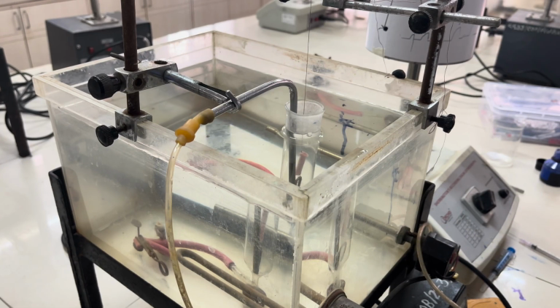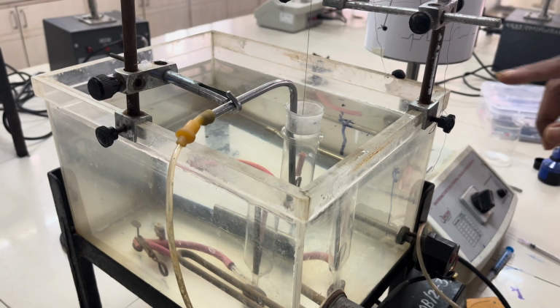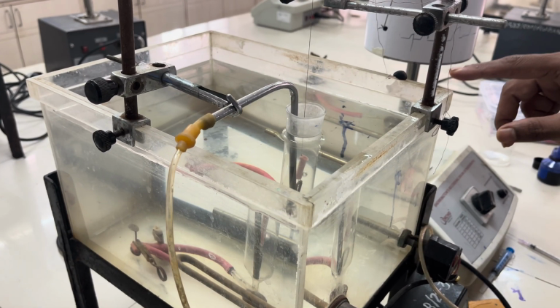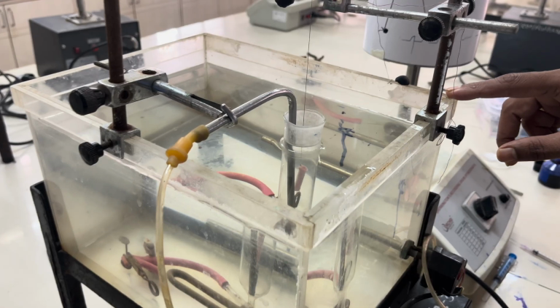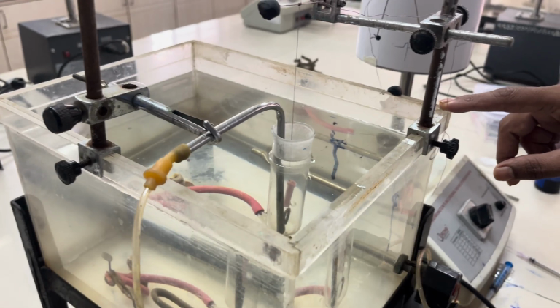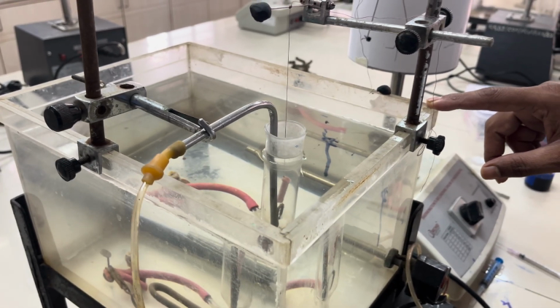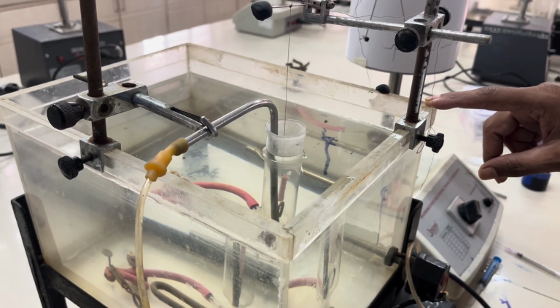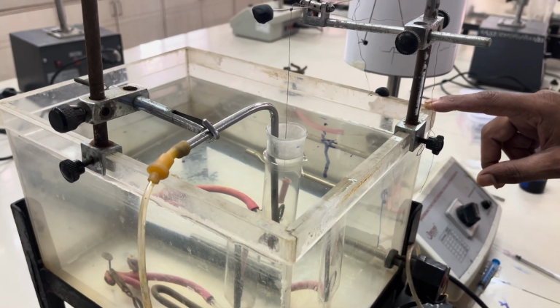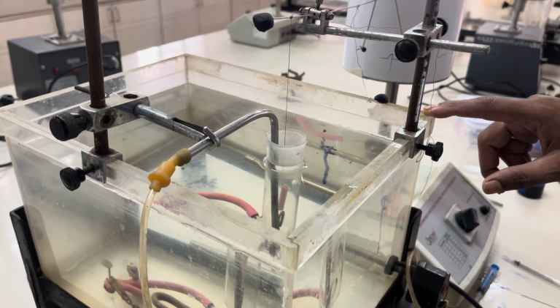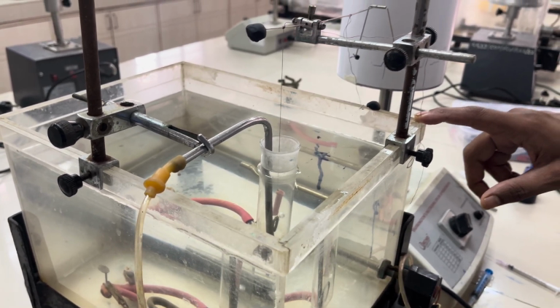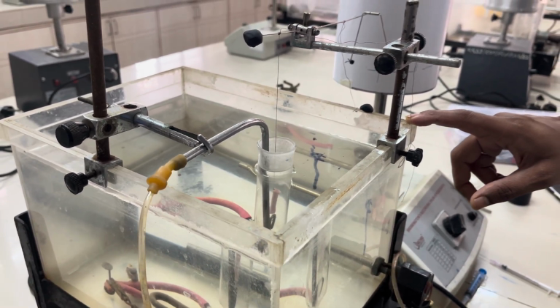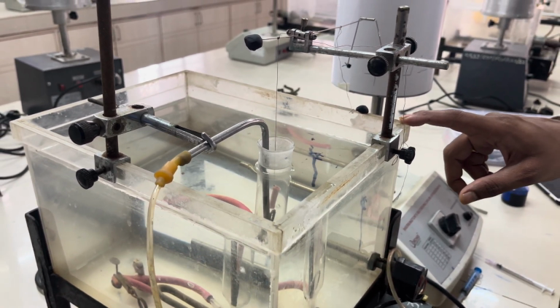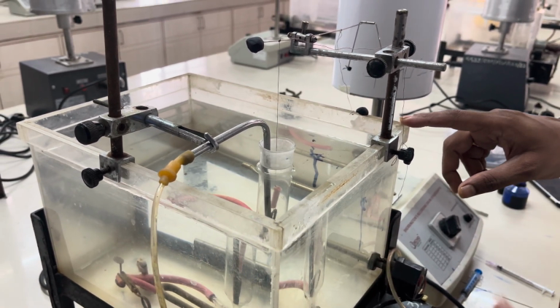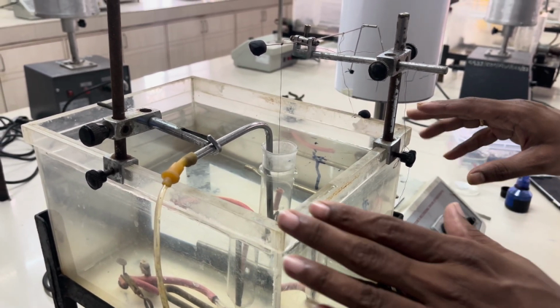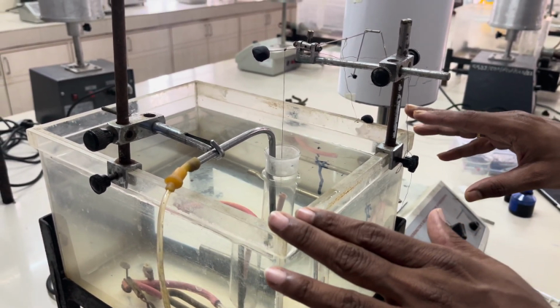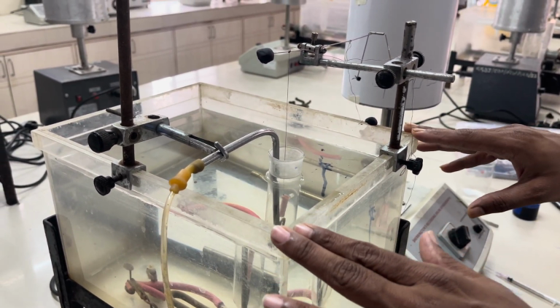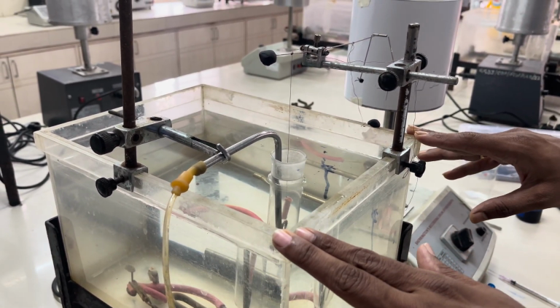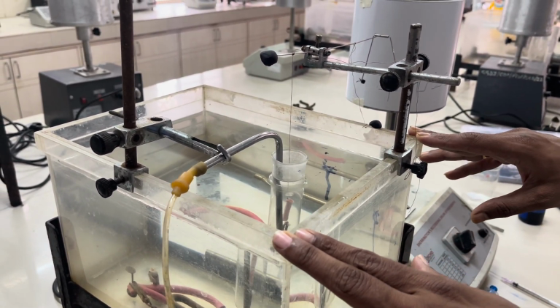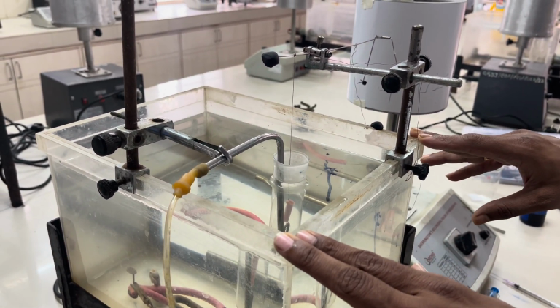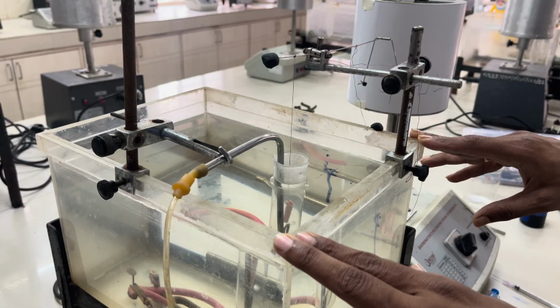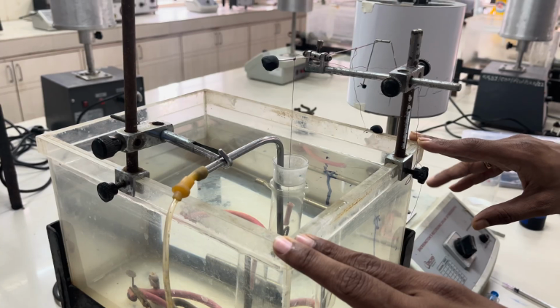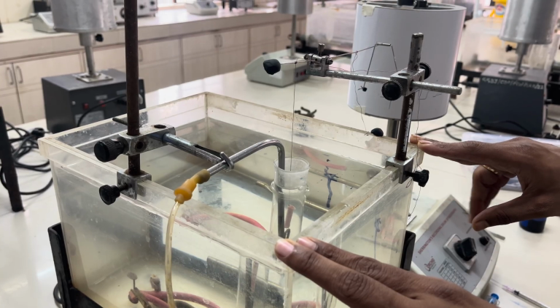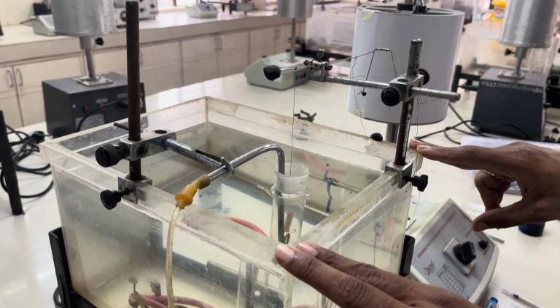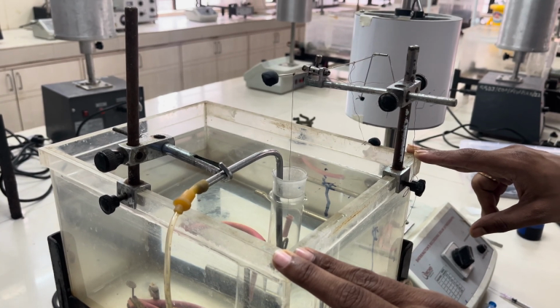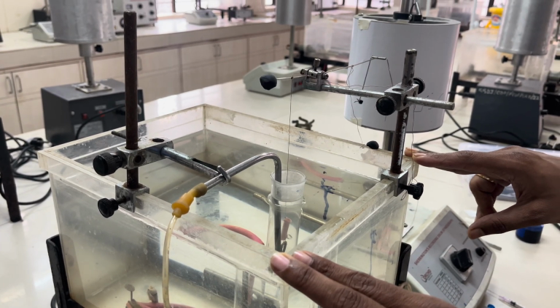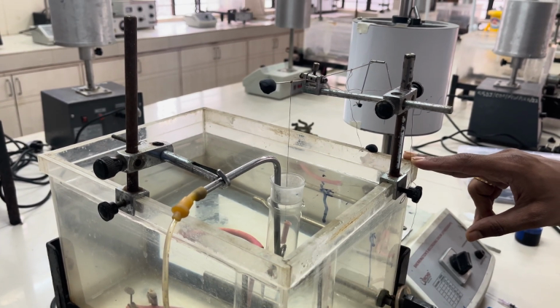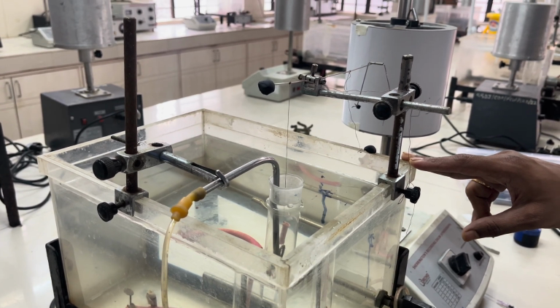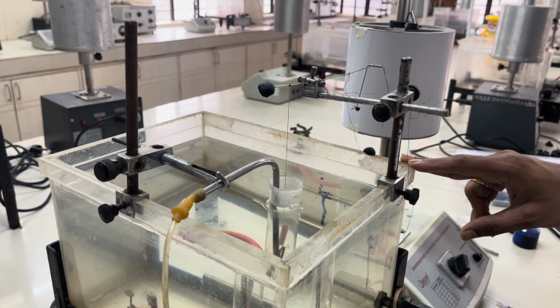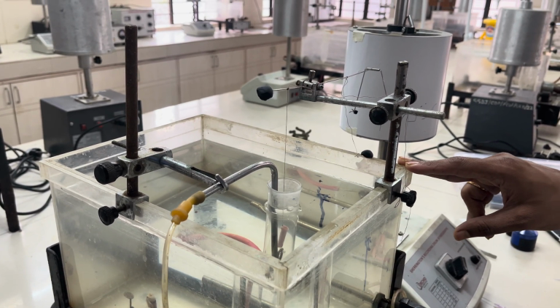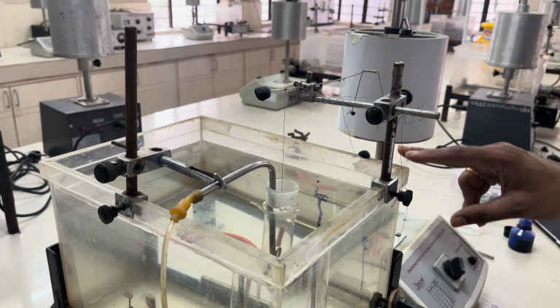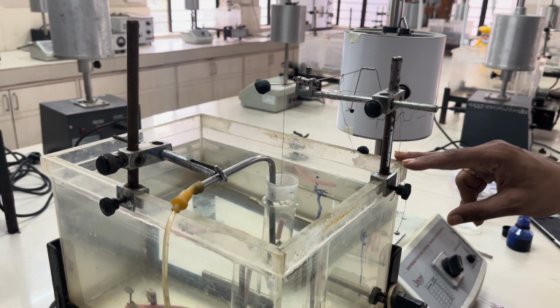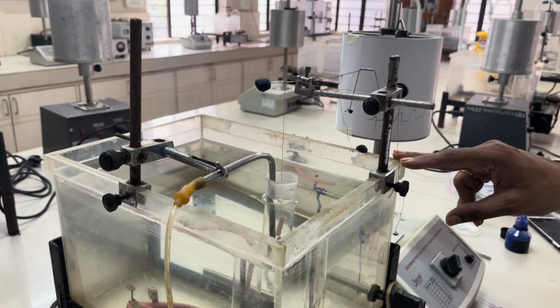Today we are going to see how the setup is done to get proper responses by using isolated tissue preparation.